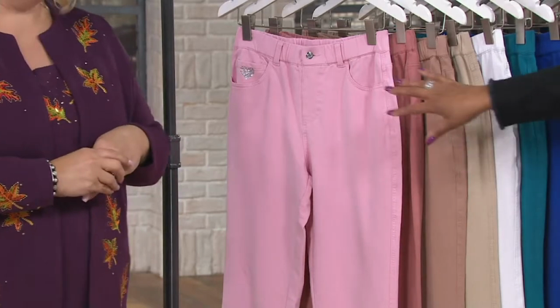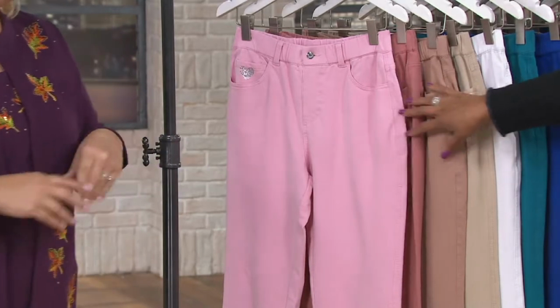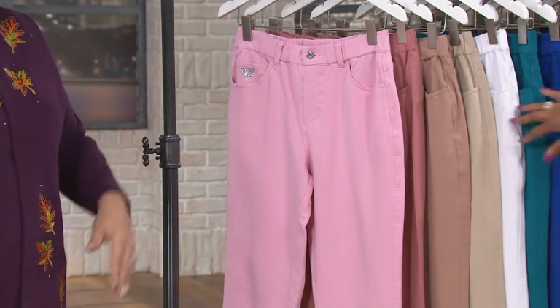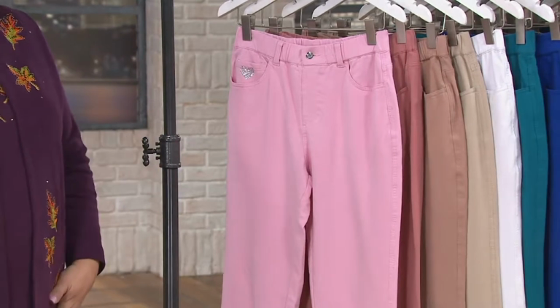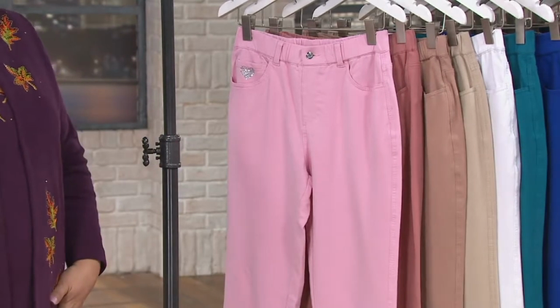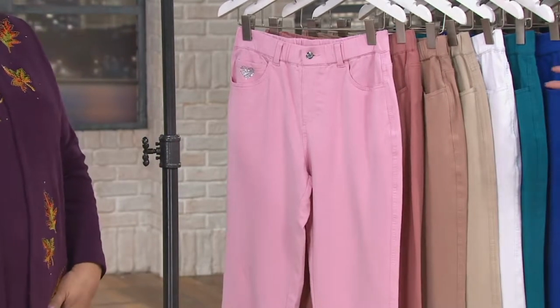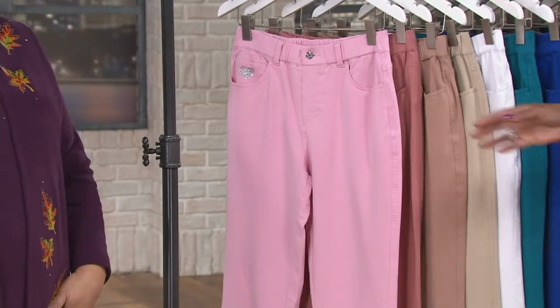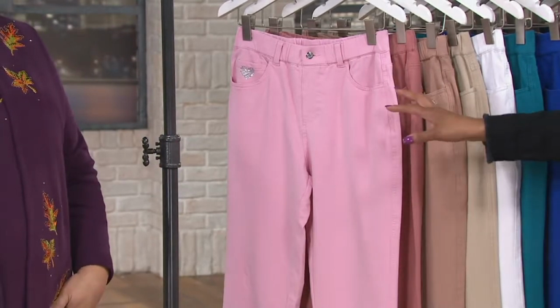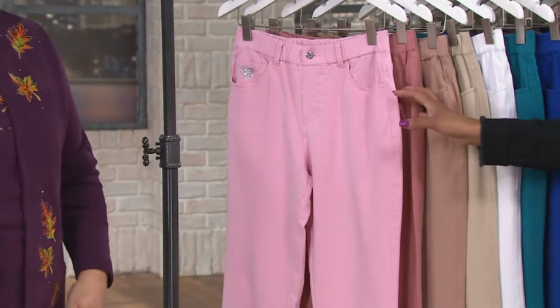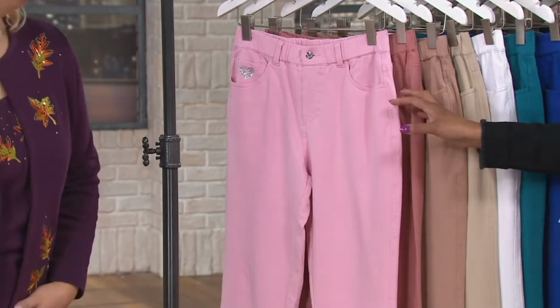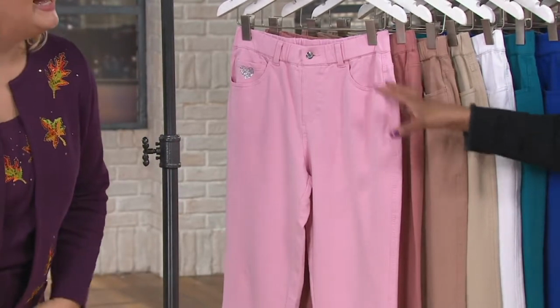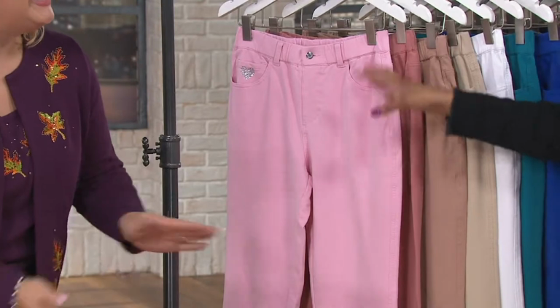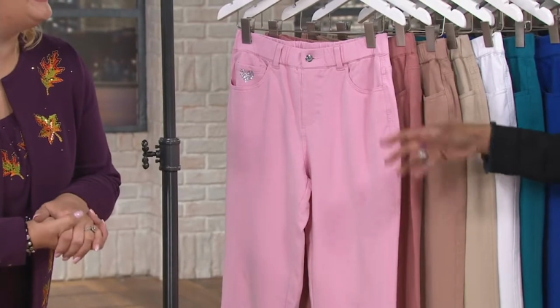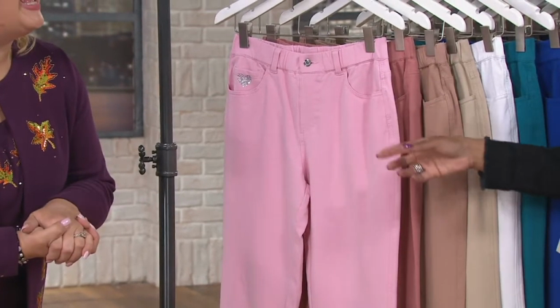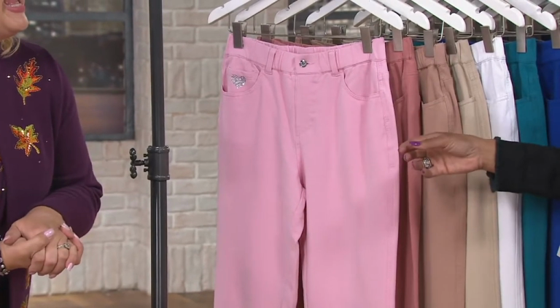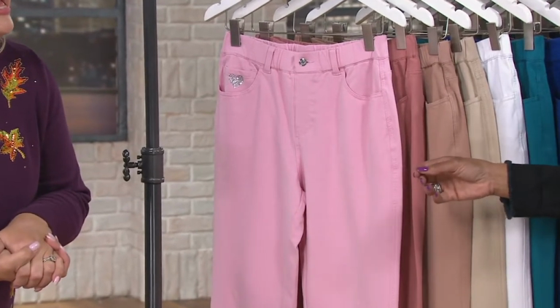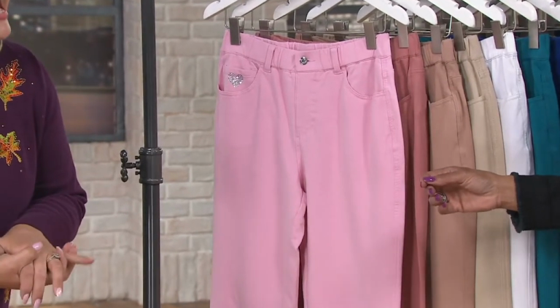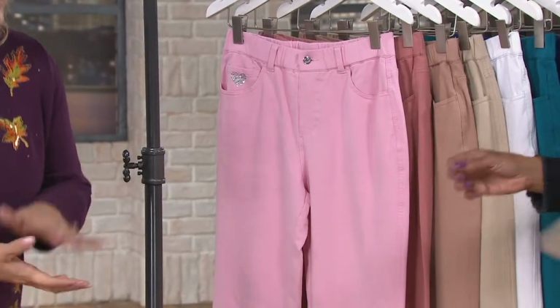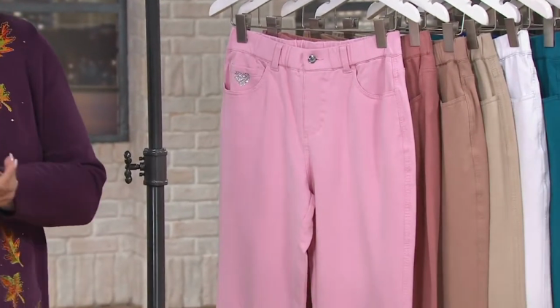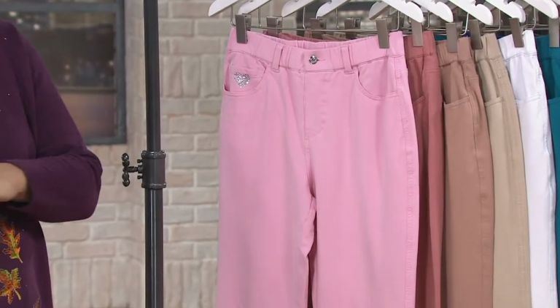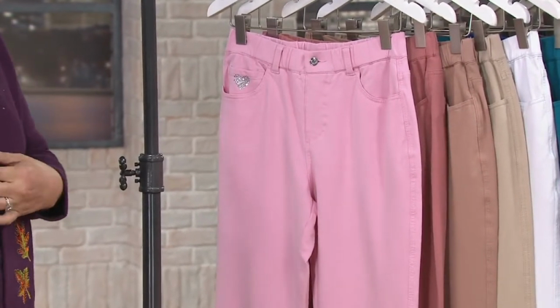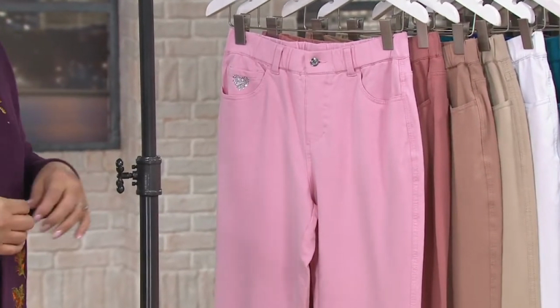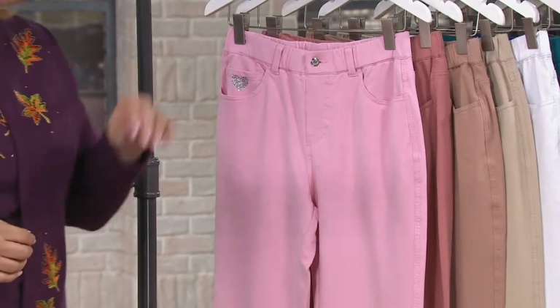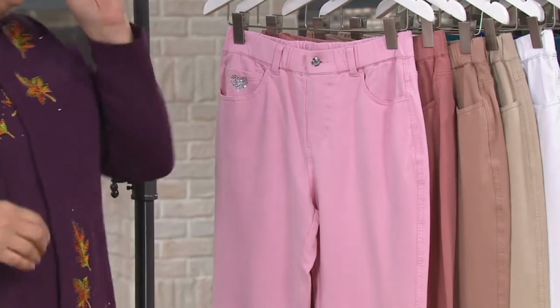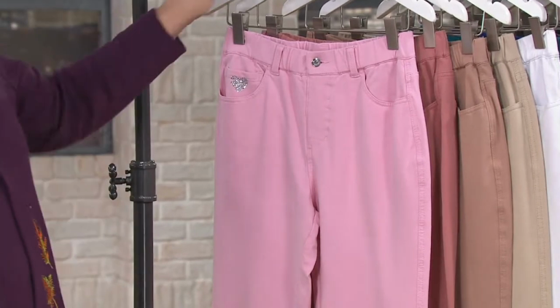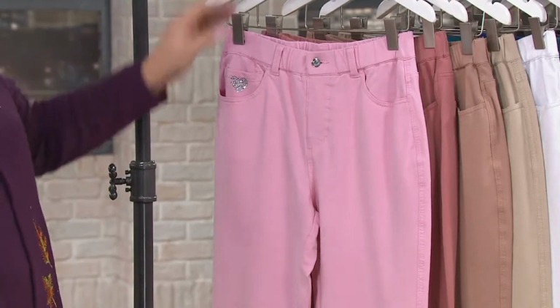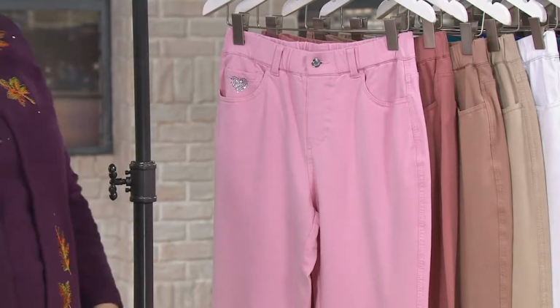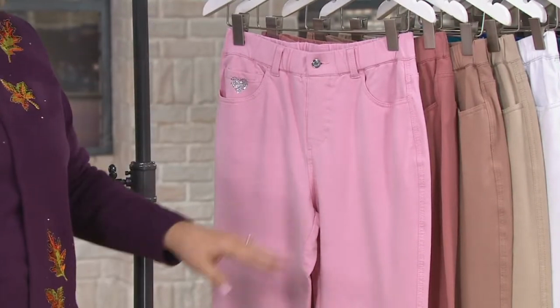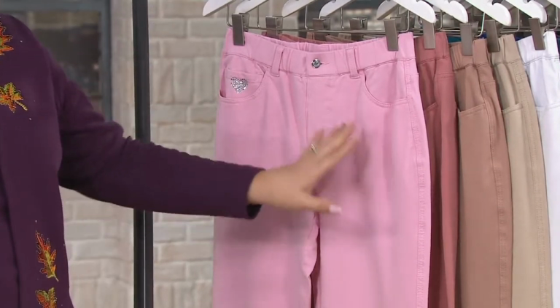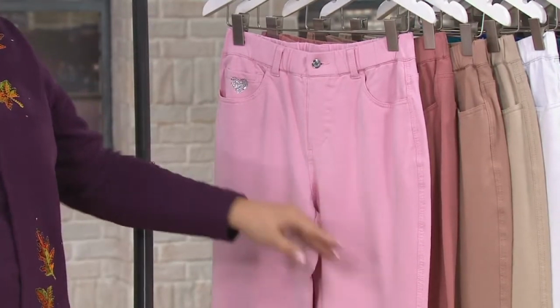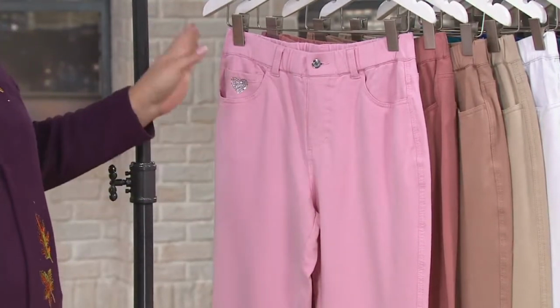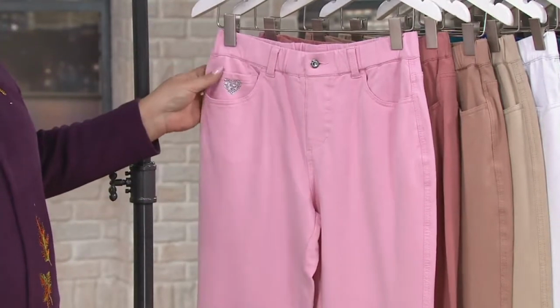They taught me — it's Roy G. Biv. I didn't know there was a whole color wheel. I was absent that day in school — clearly not paying 100% attention.